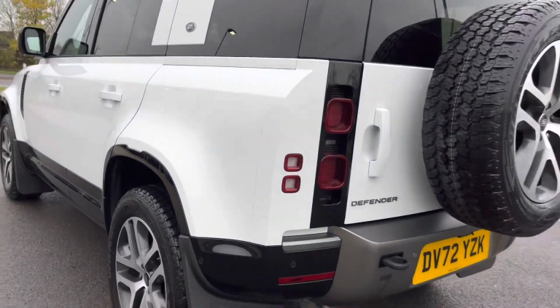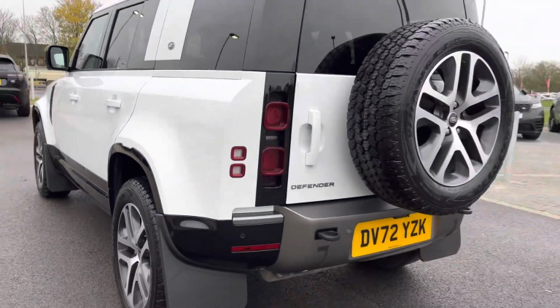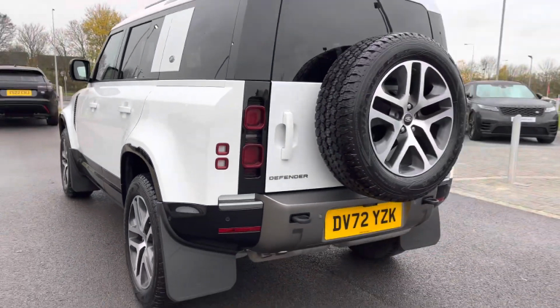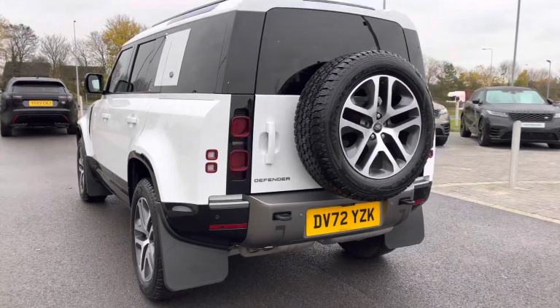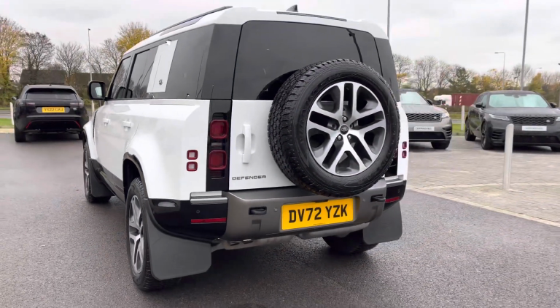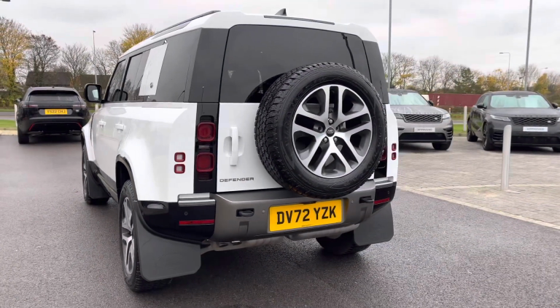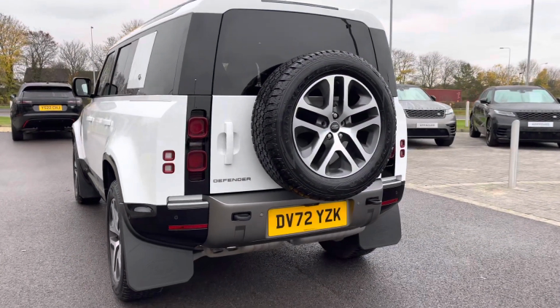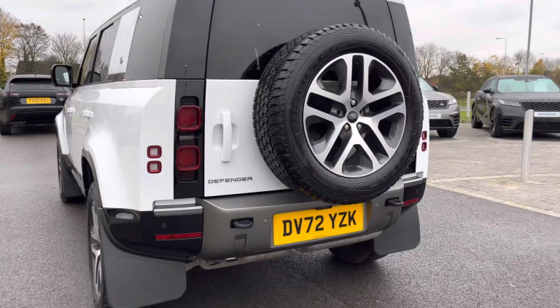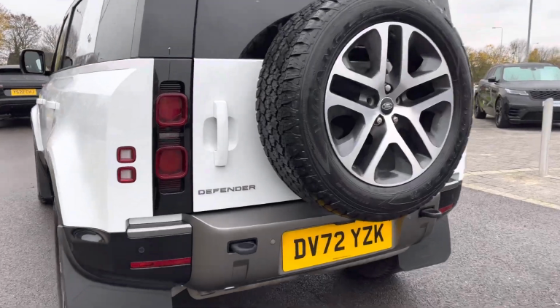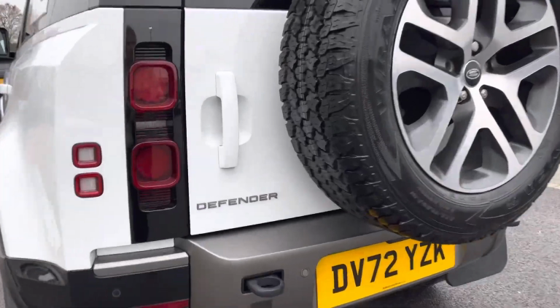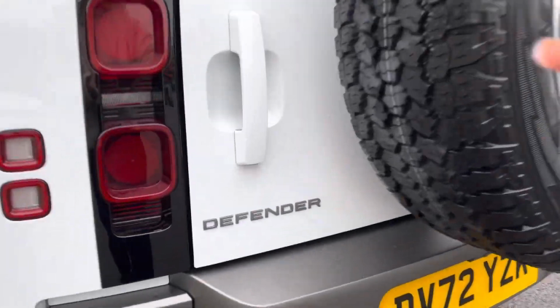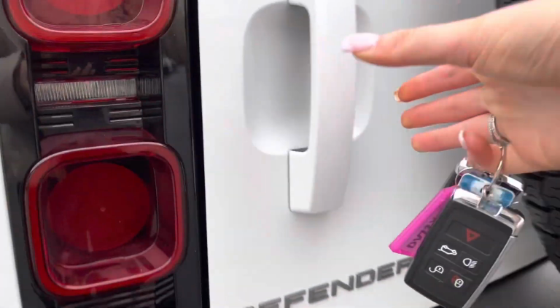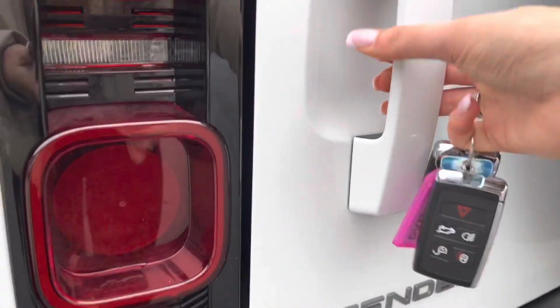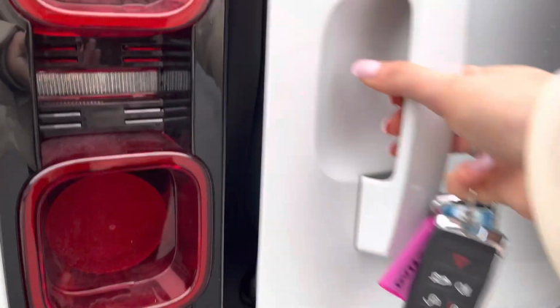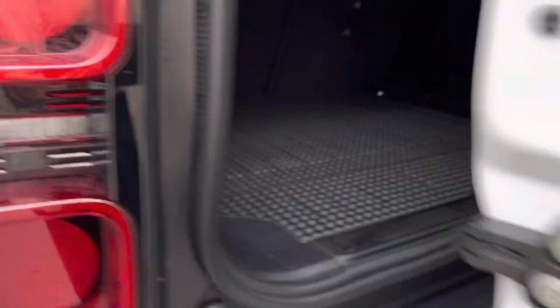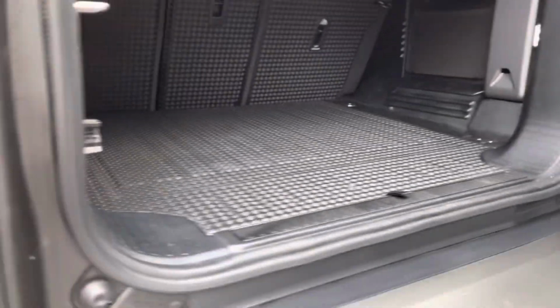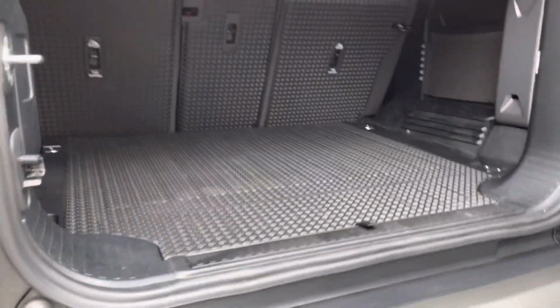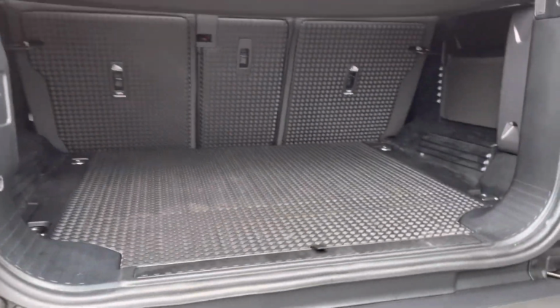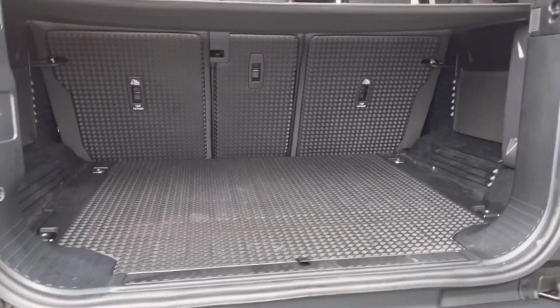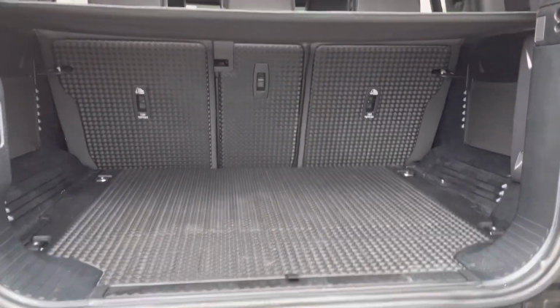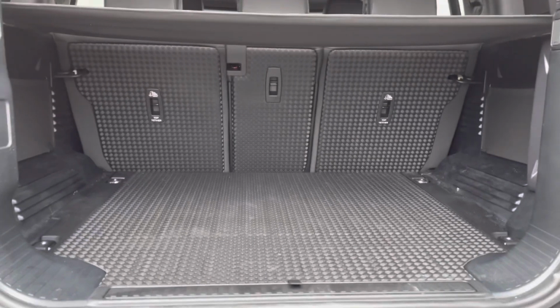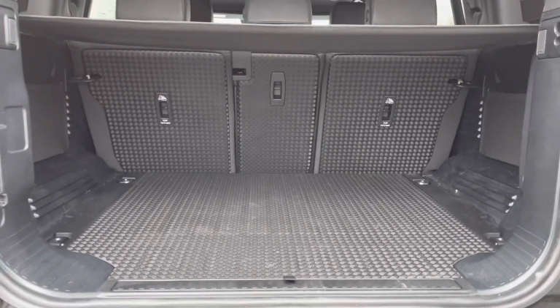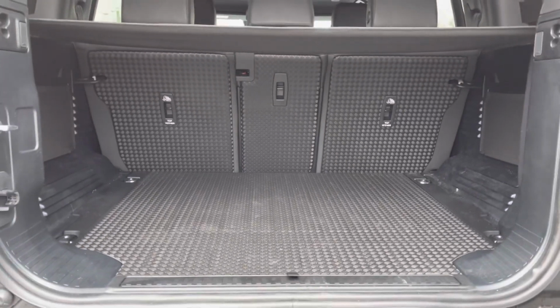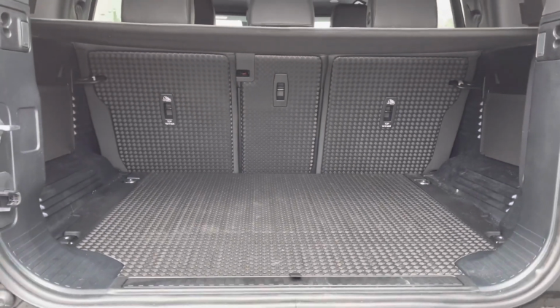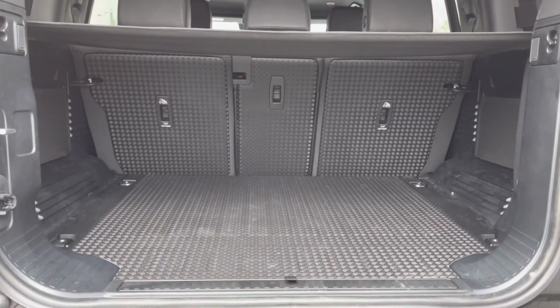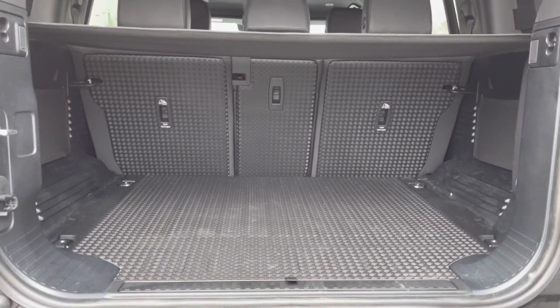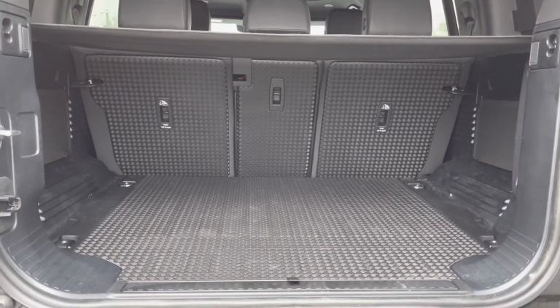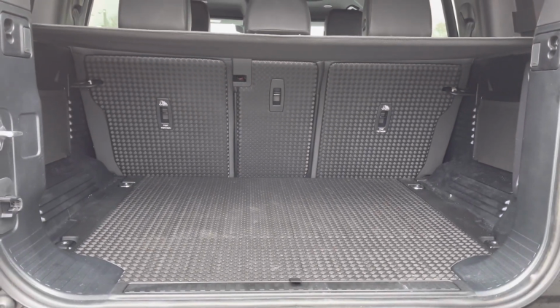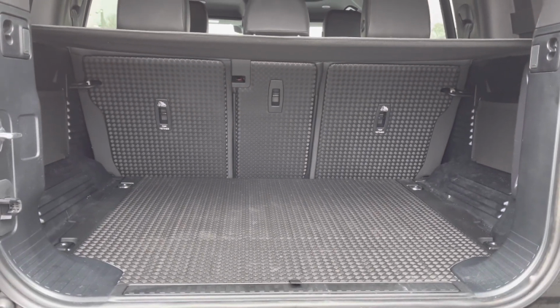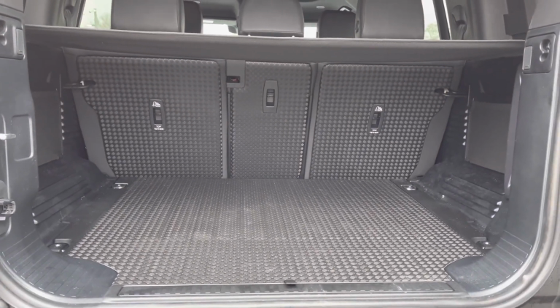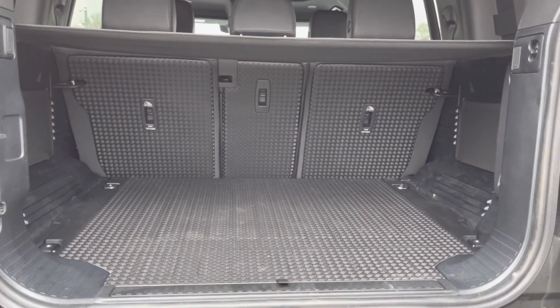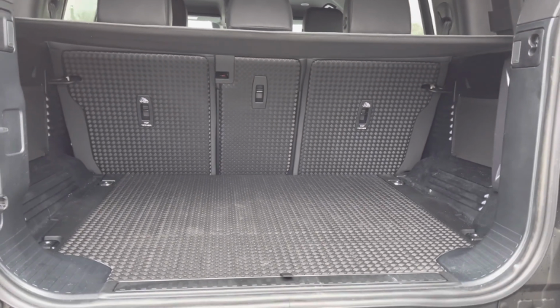Going around and into the boot, as you can see you've got plenty of space for personal items, and you can also put the seats down if you need extra room.